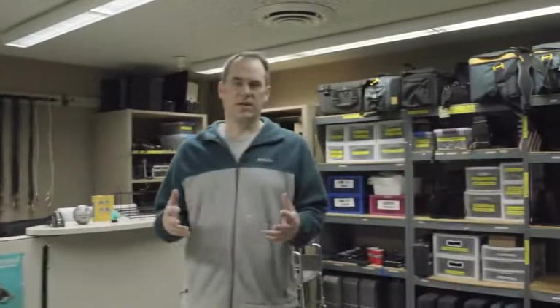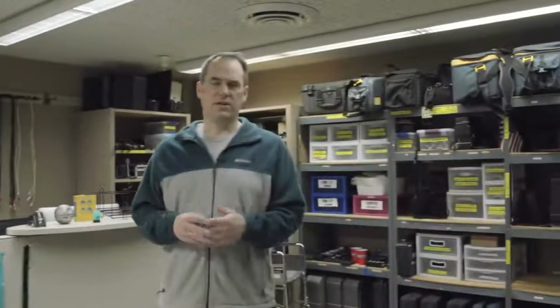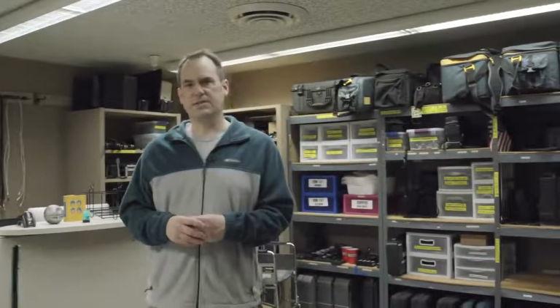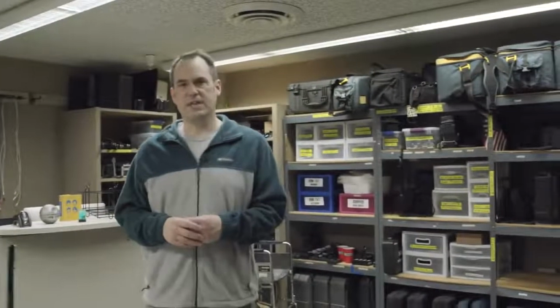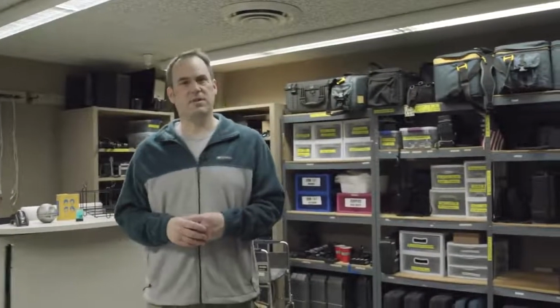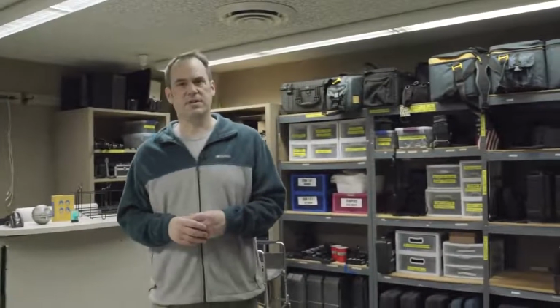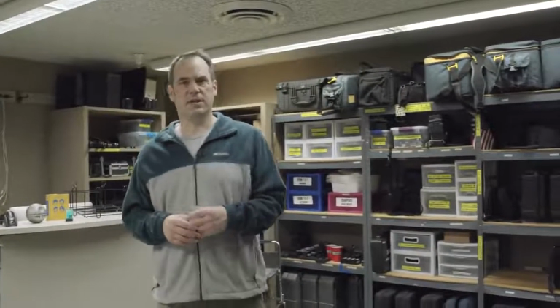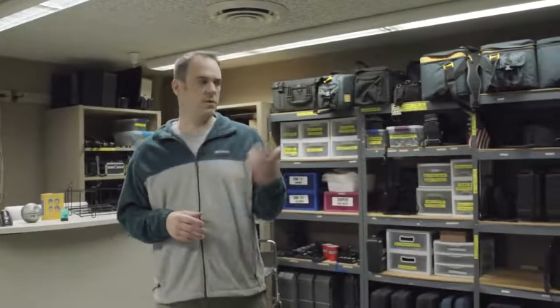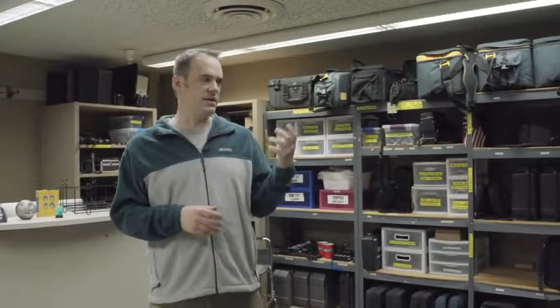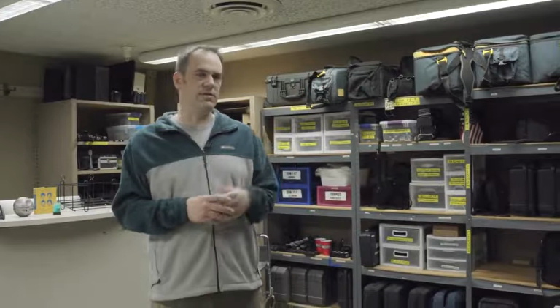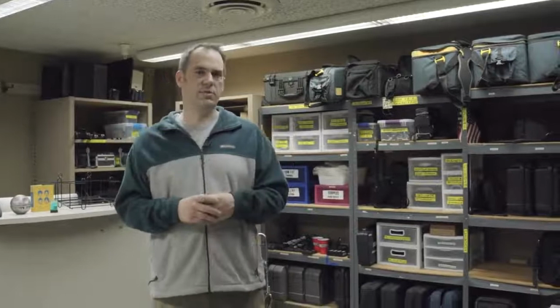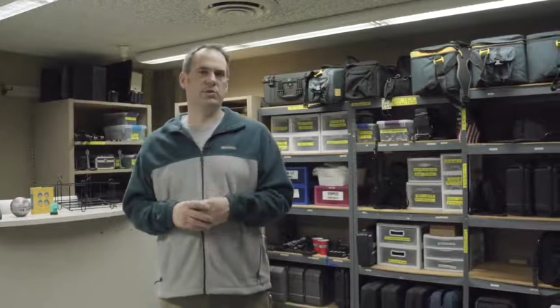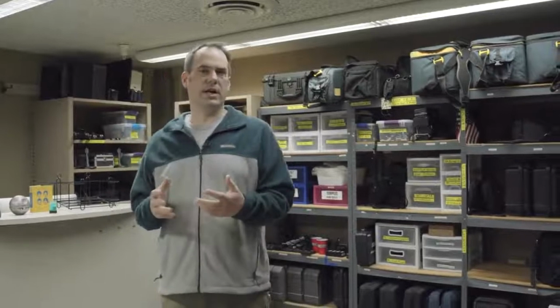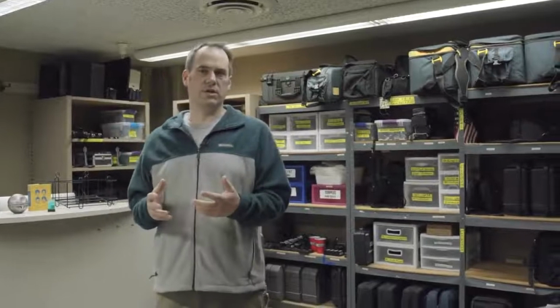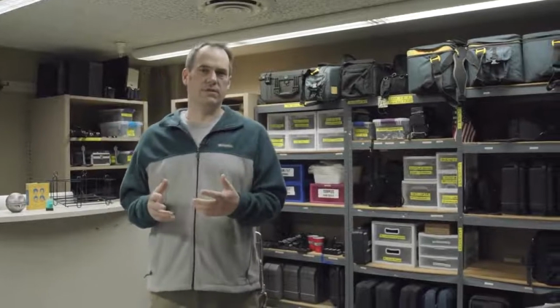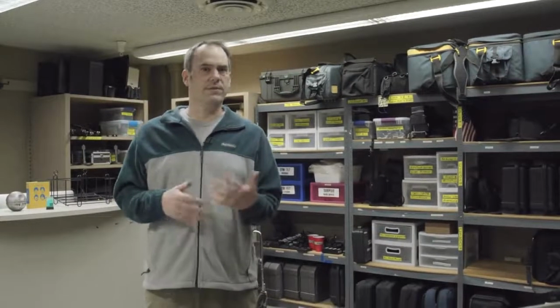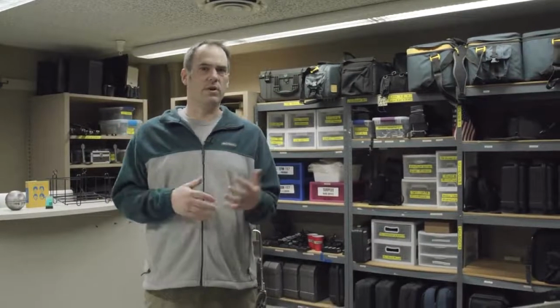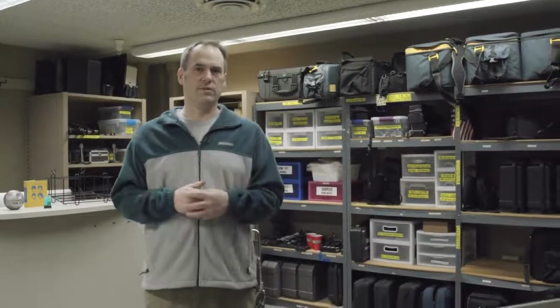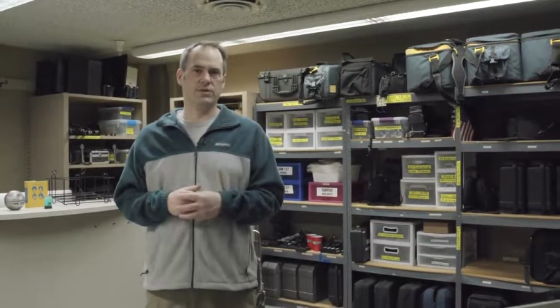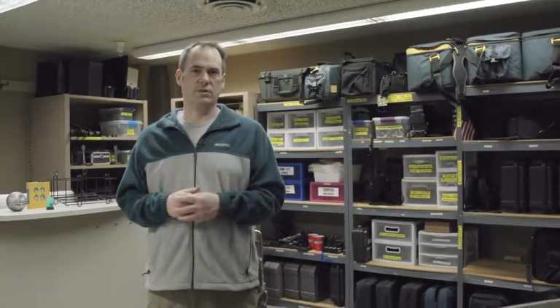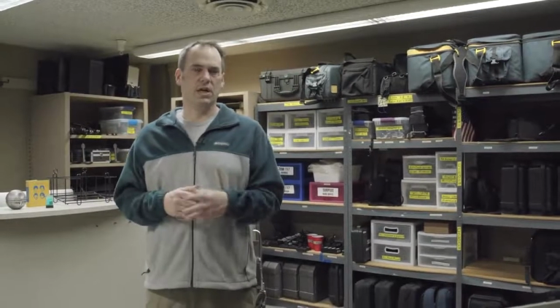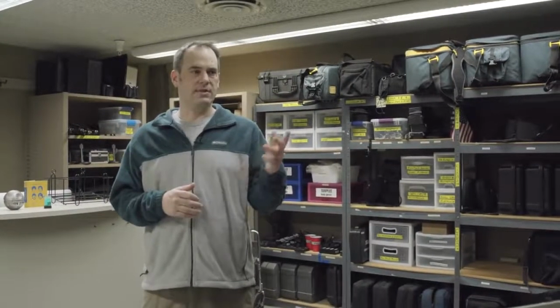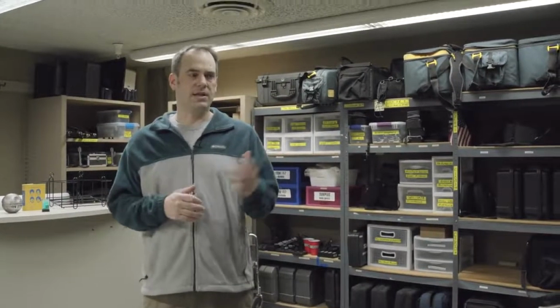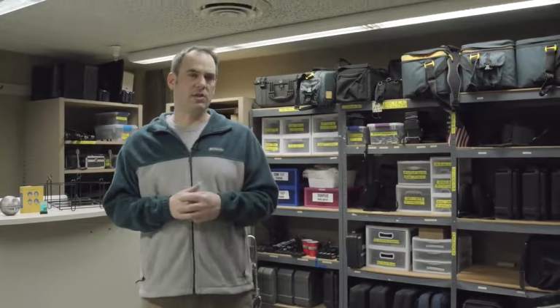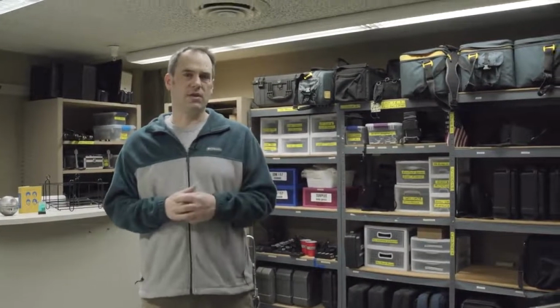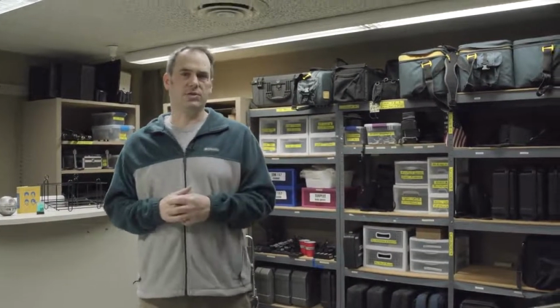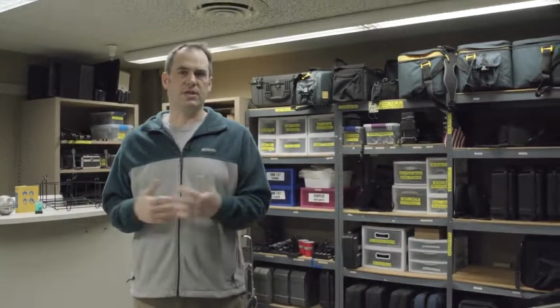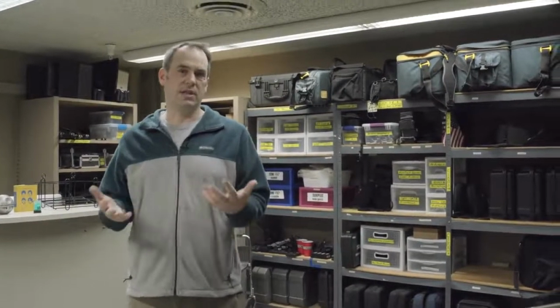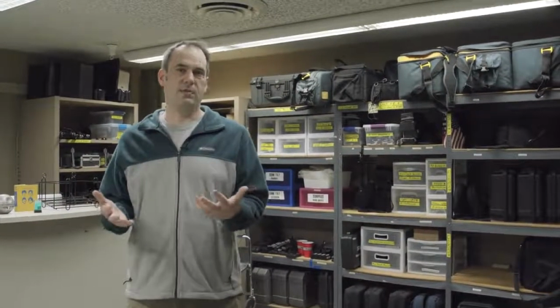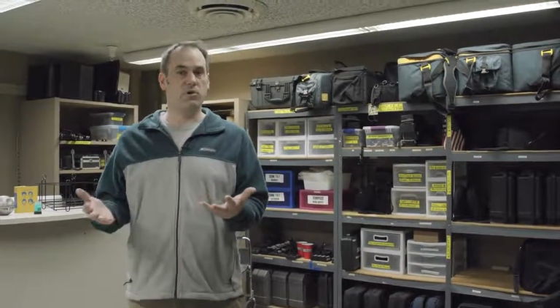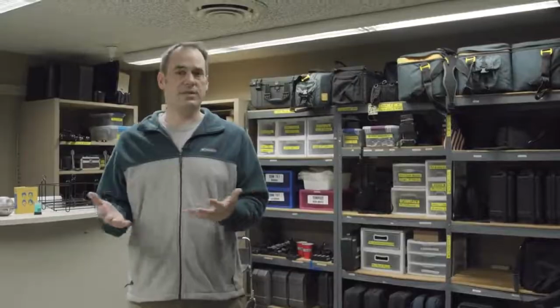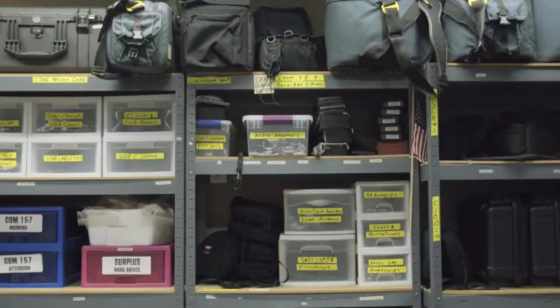Finally, this is our staff office and equipment center. This is where you will check out gear for field work if you're a student. Outside is our lounge where students can collaborate on projects together.